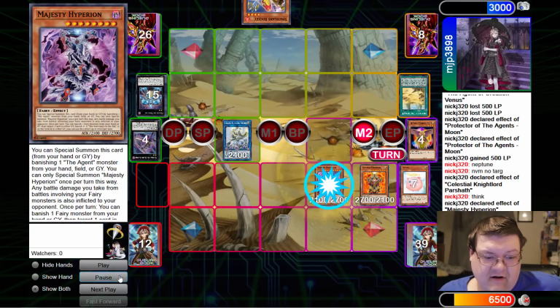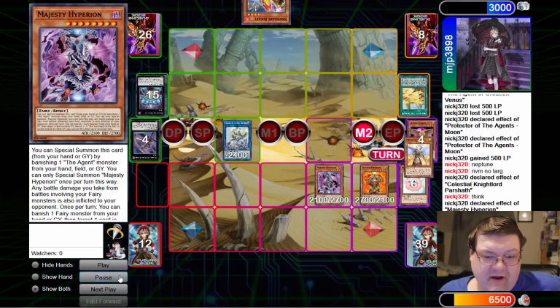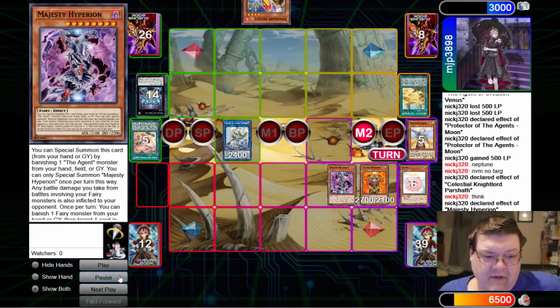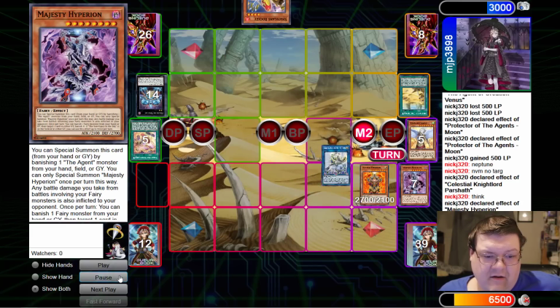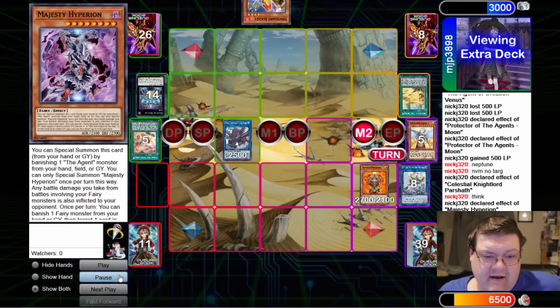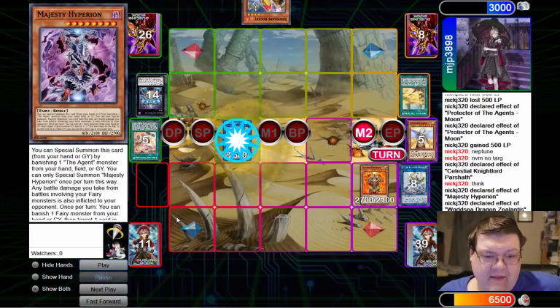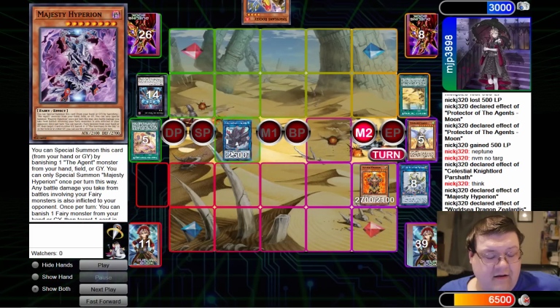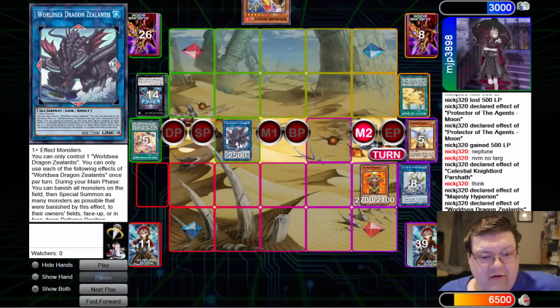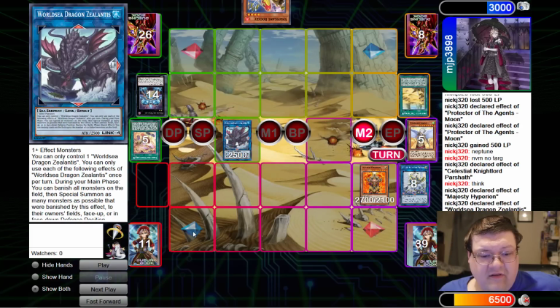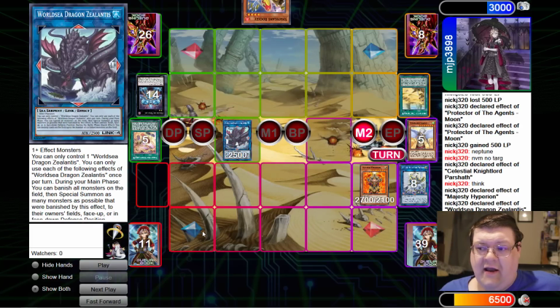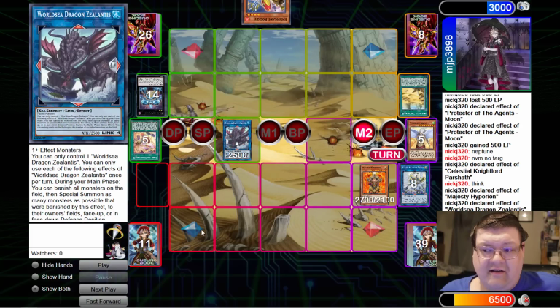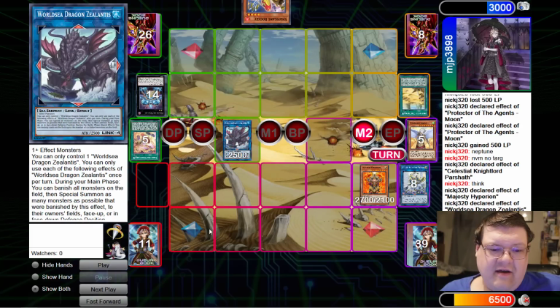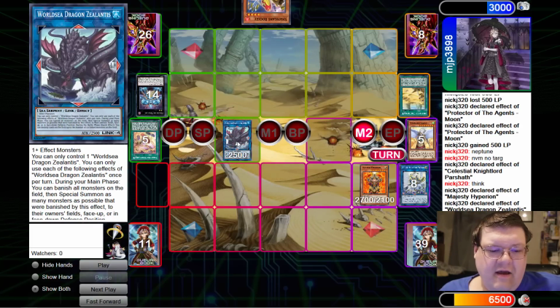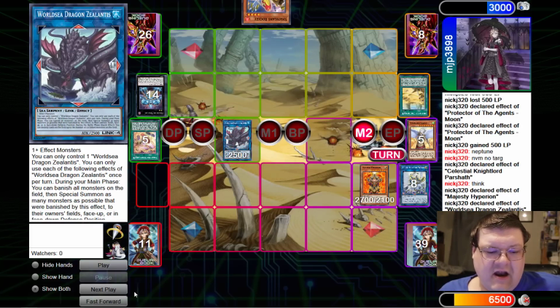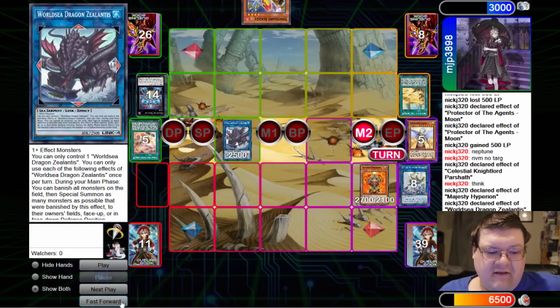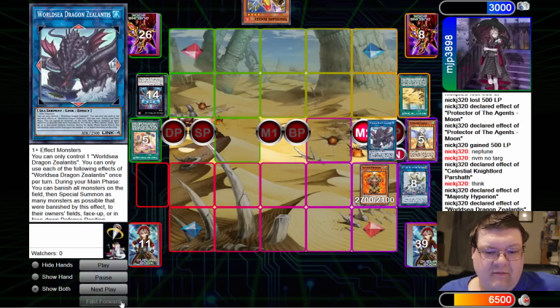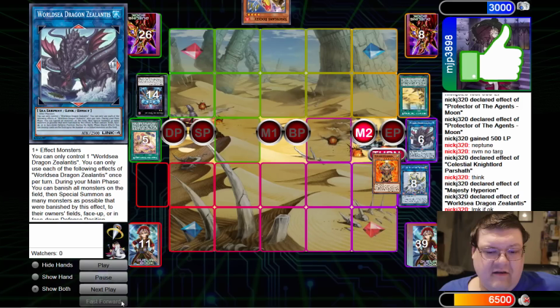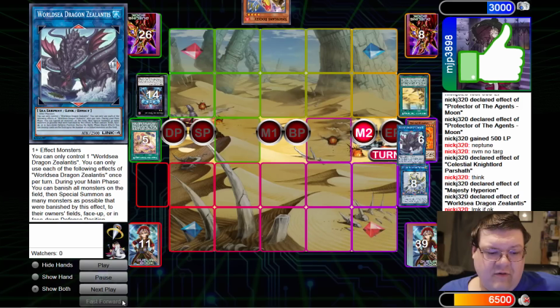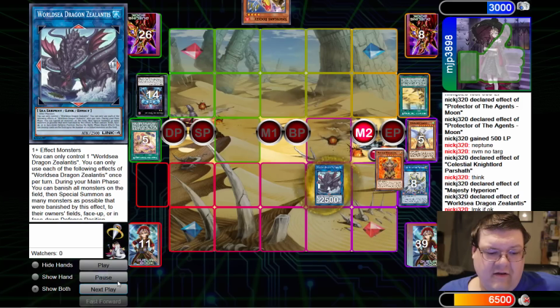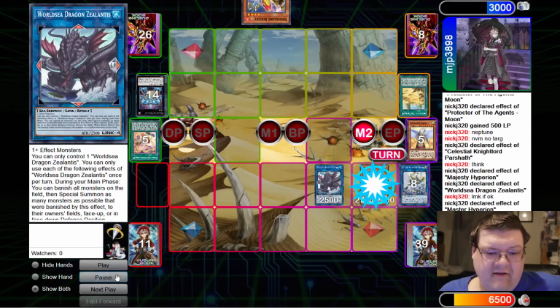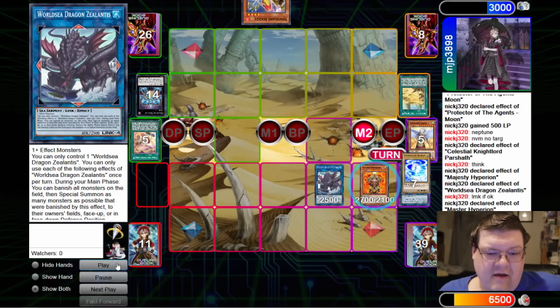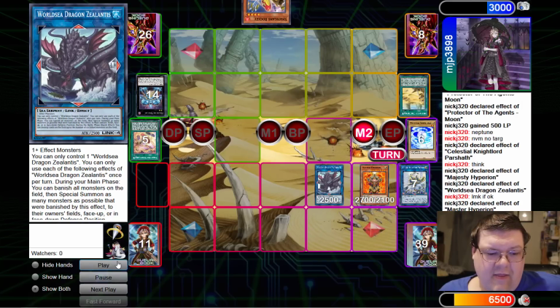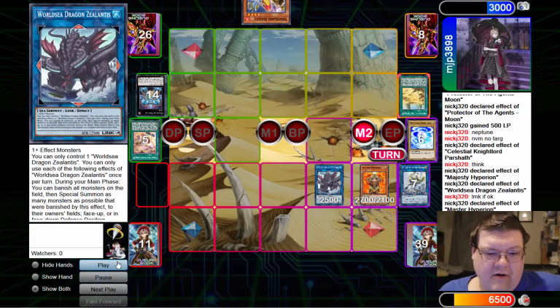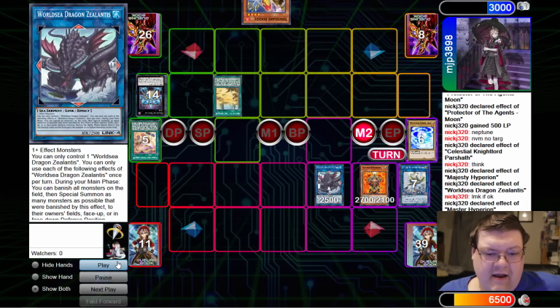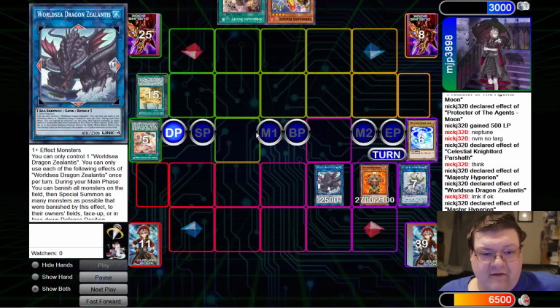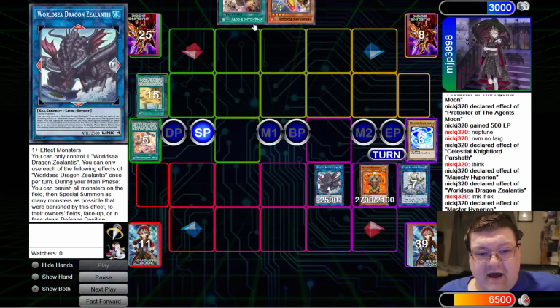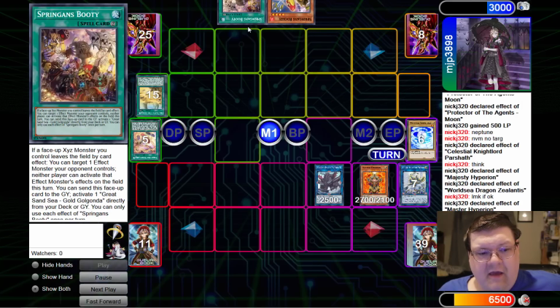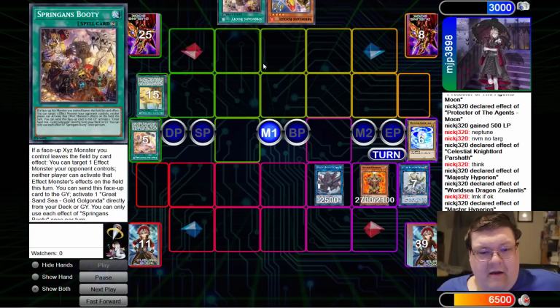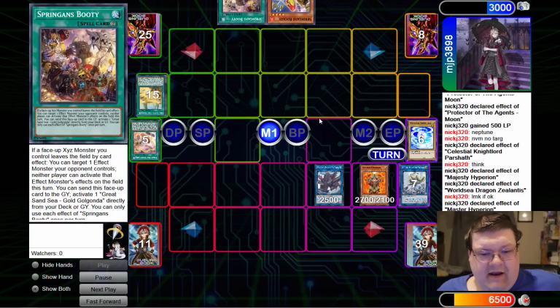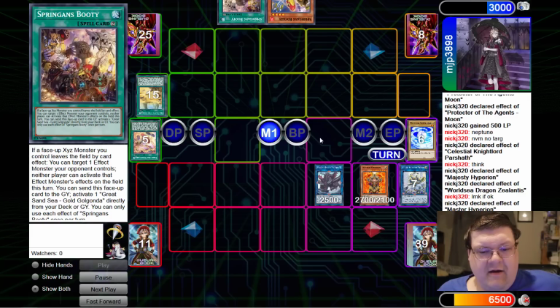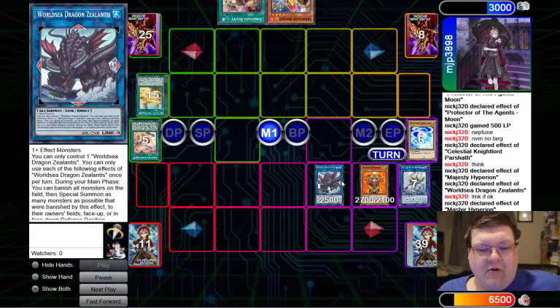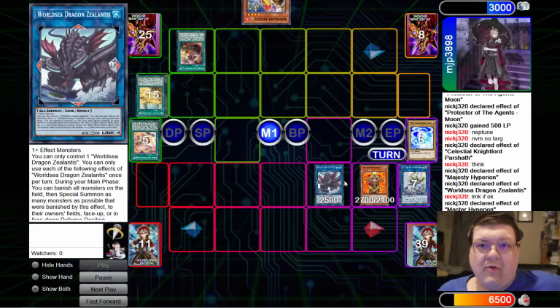Down comes Zalantis — that's something that you haven't actually seen in this game. Zalantis for the reset on the effects, and then we're going to go ahead and smash that. We did it. We broke their board. It was a very hard-fought turn.